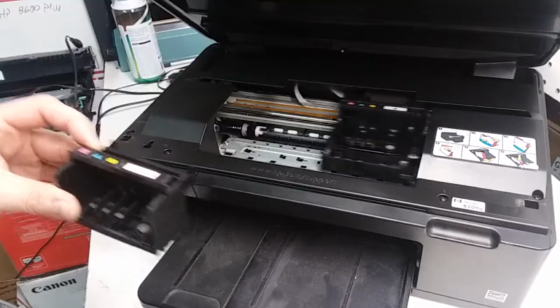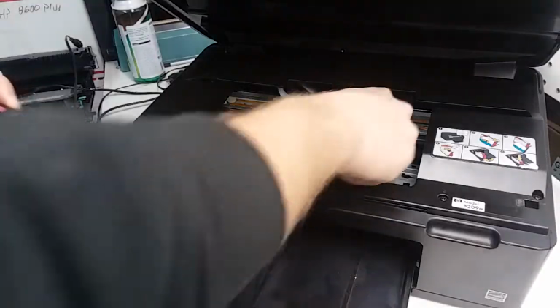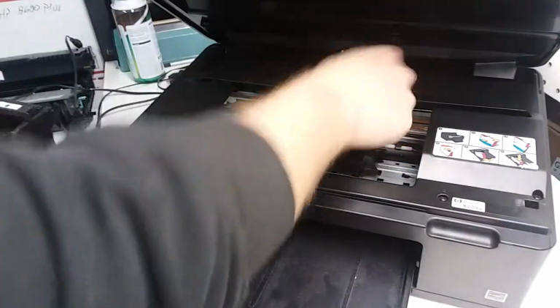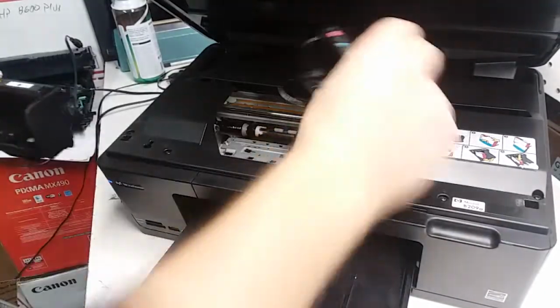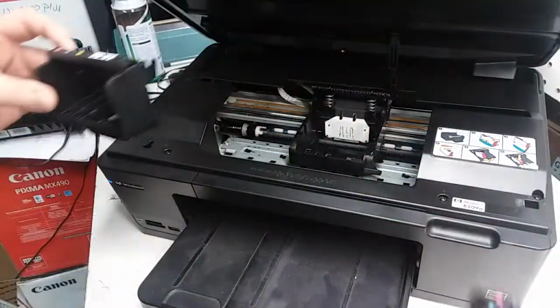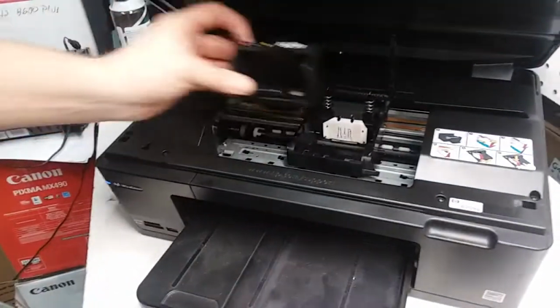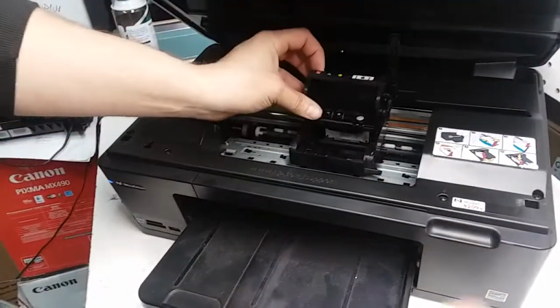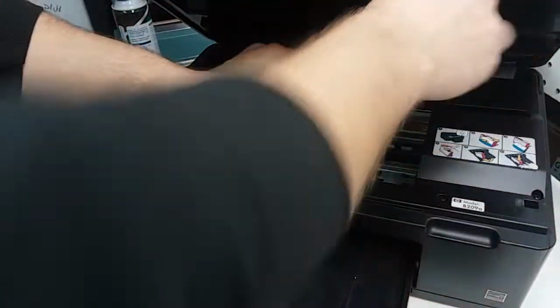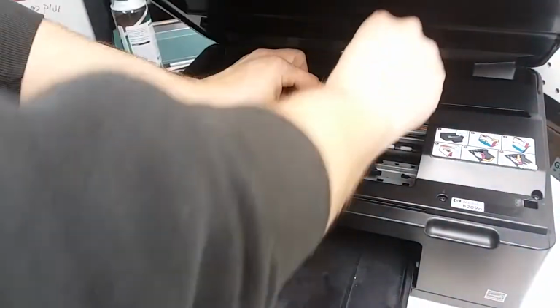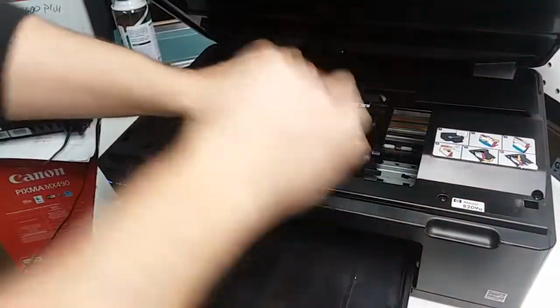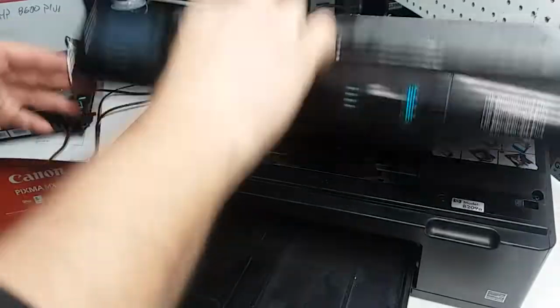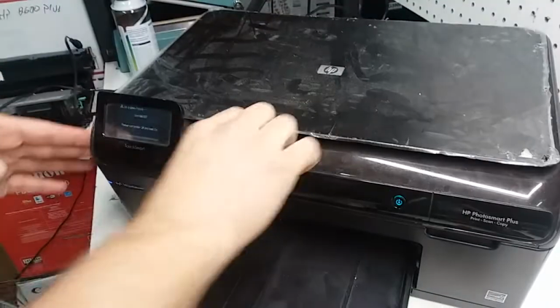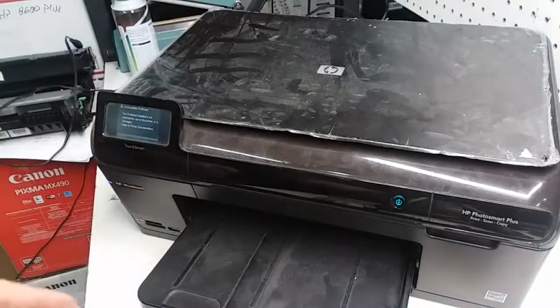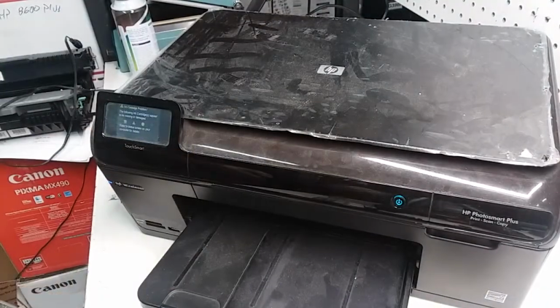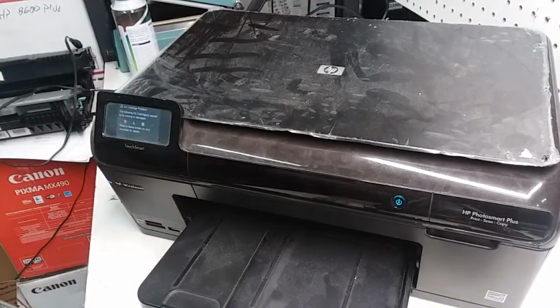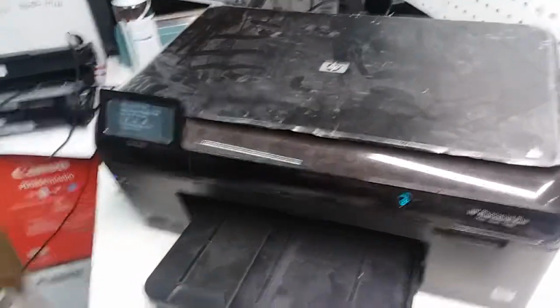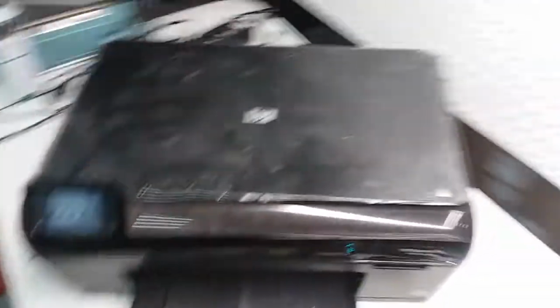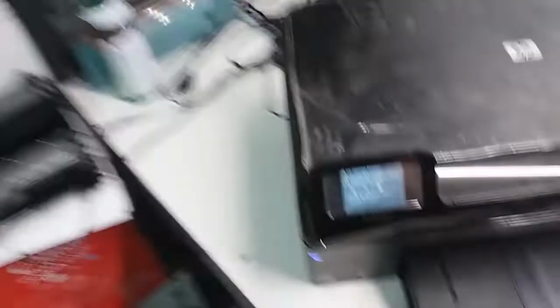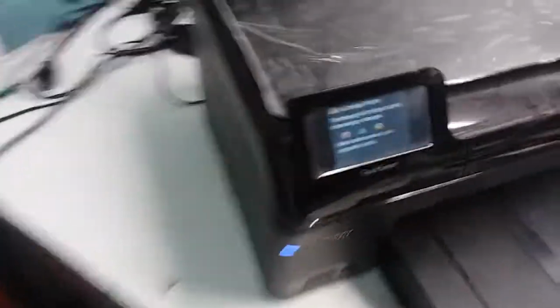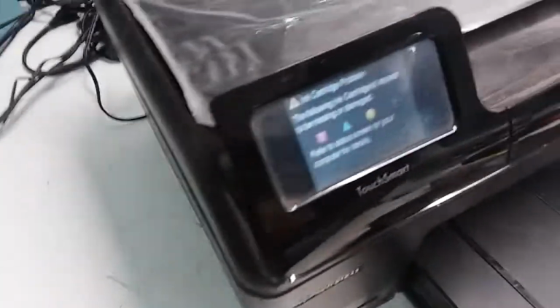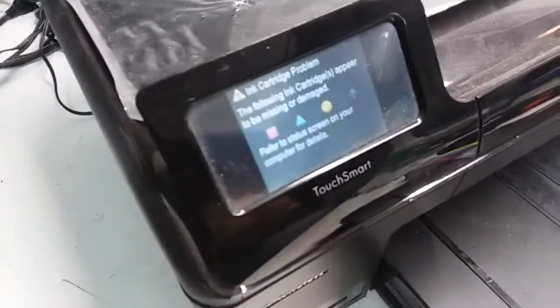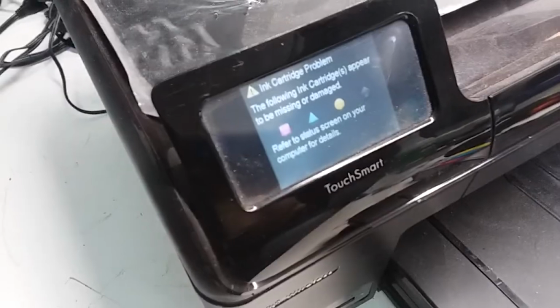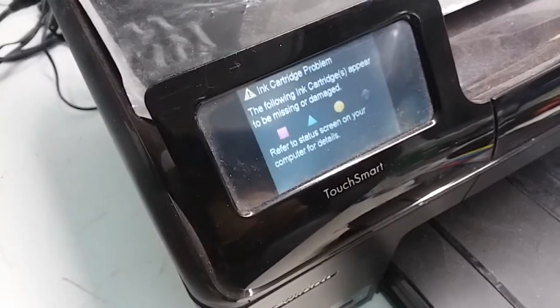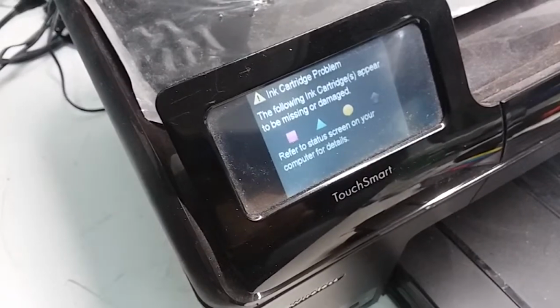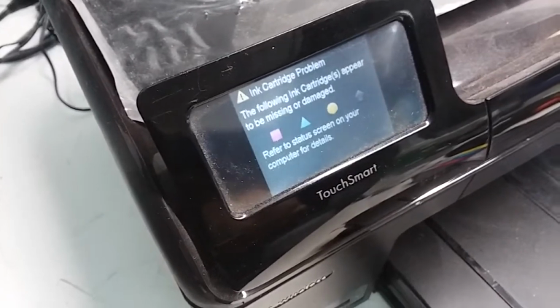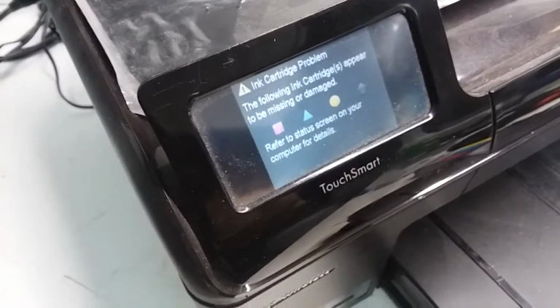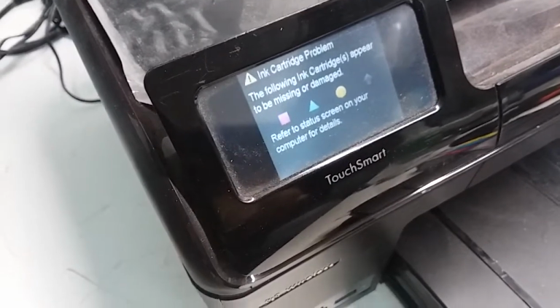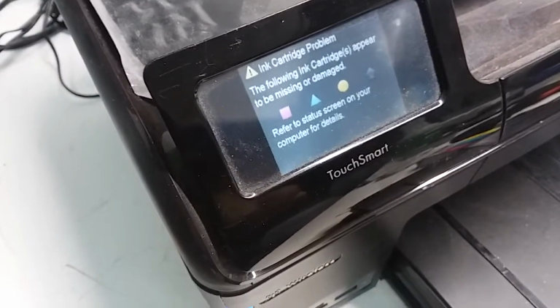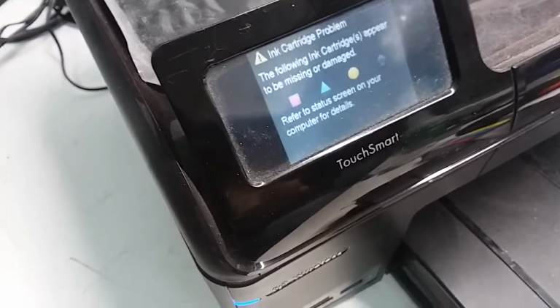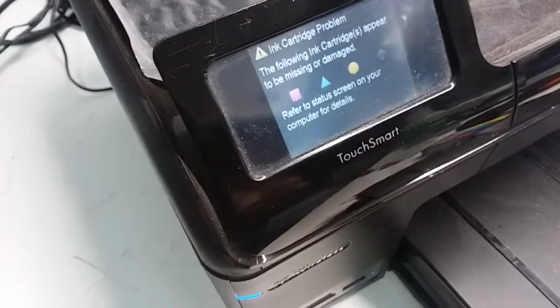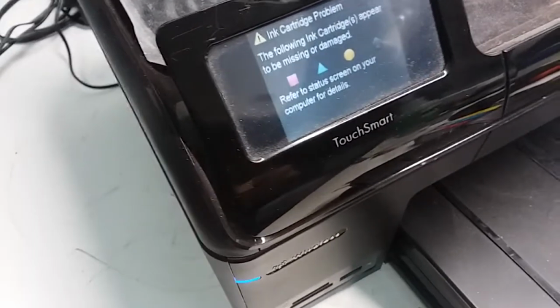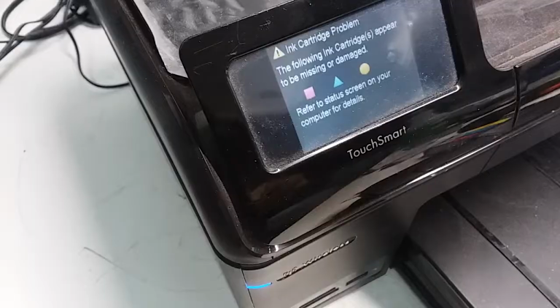You can get these for around 20 to 30 dollars online. Now the error is gone and it's asking for the ink cartridges, which means the print head is good.